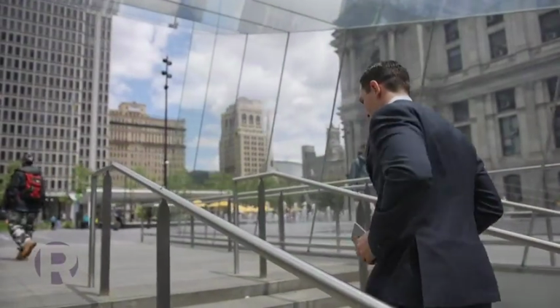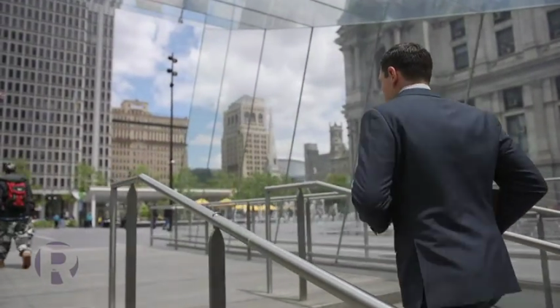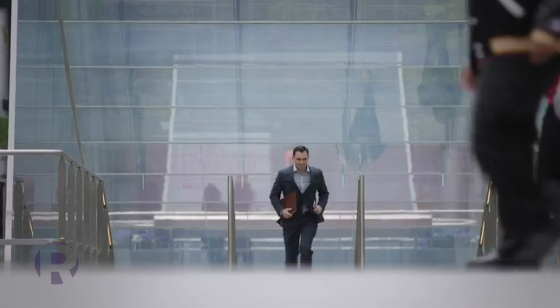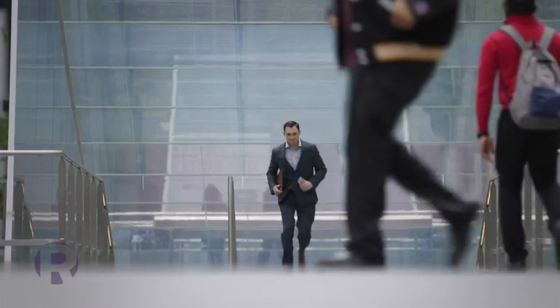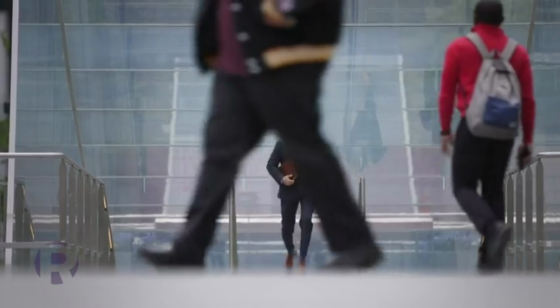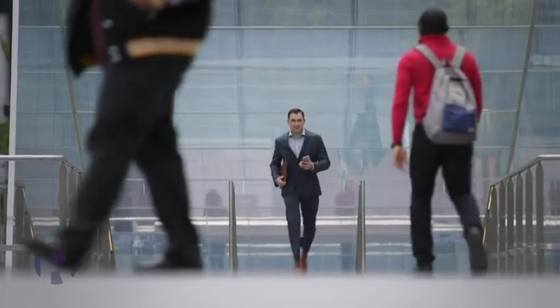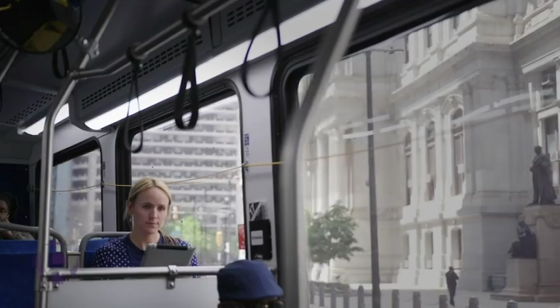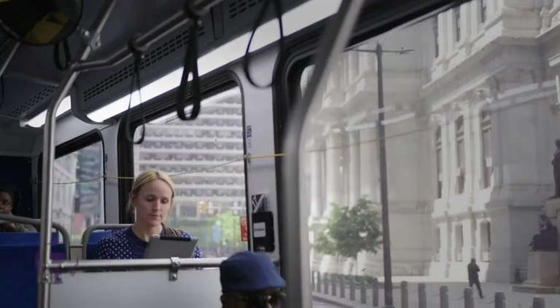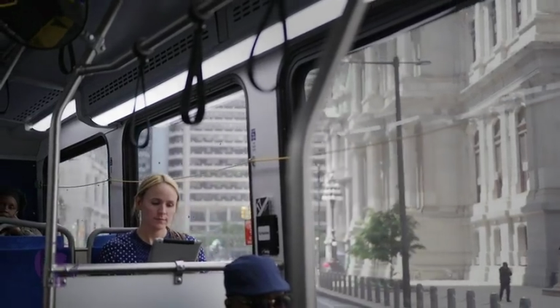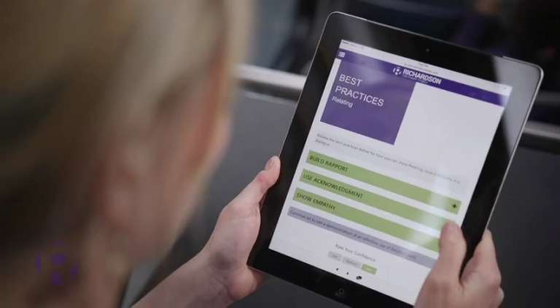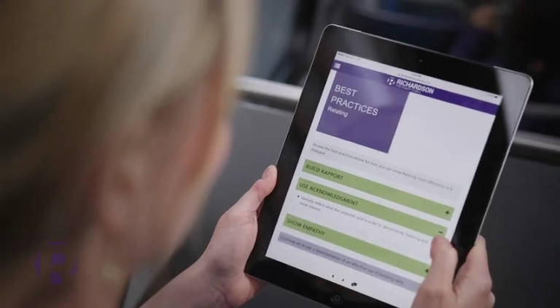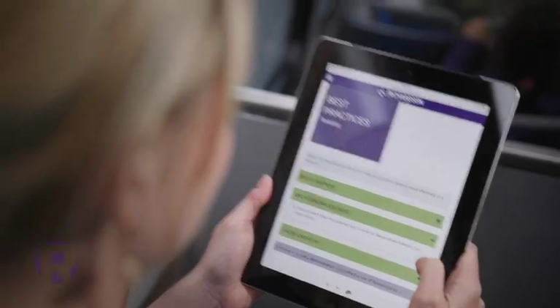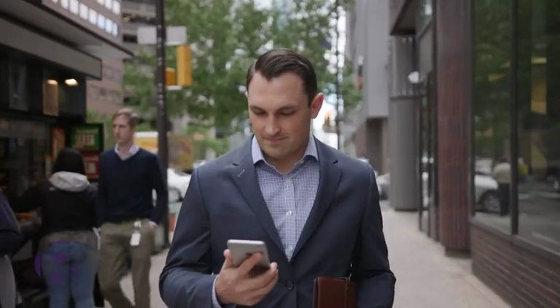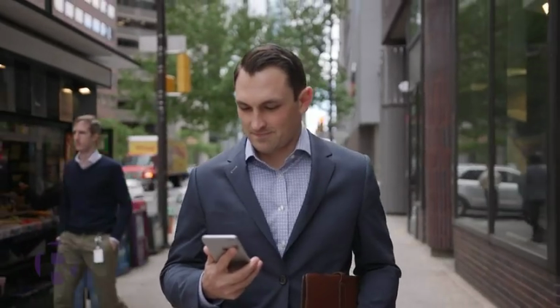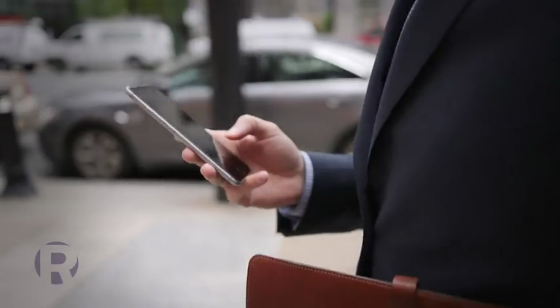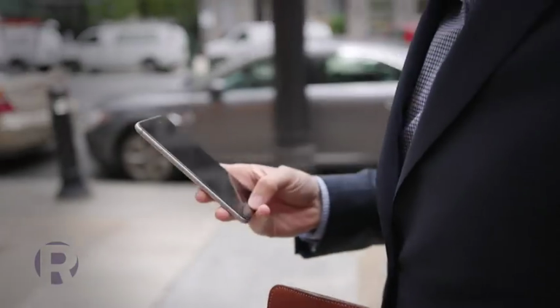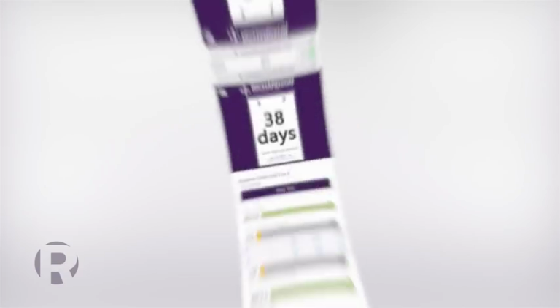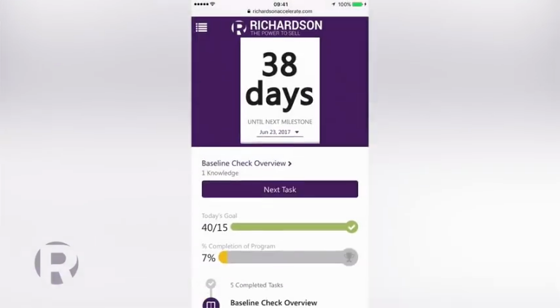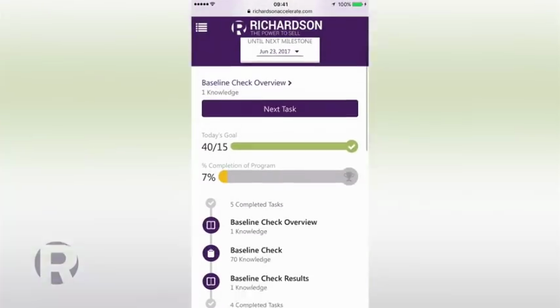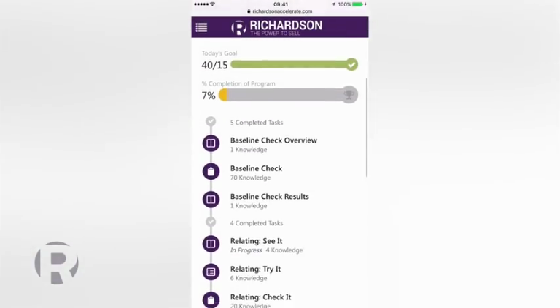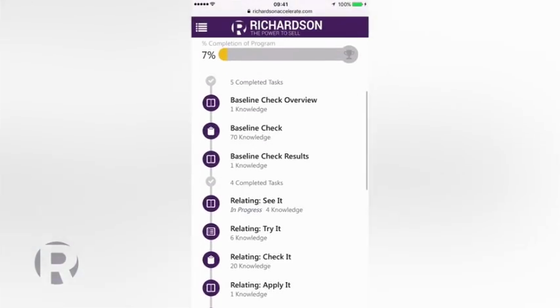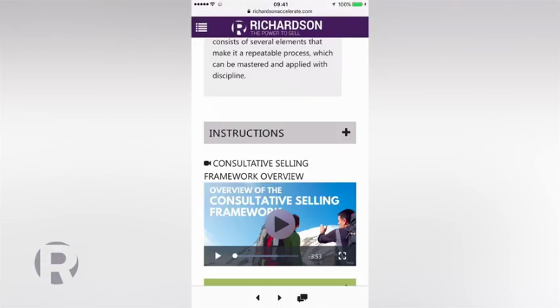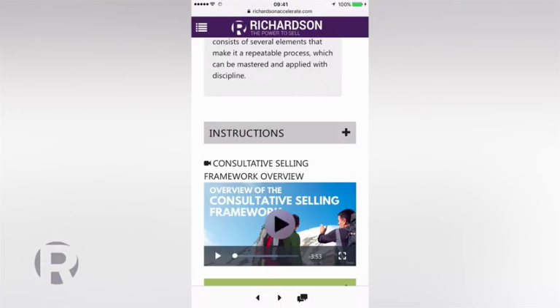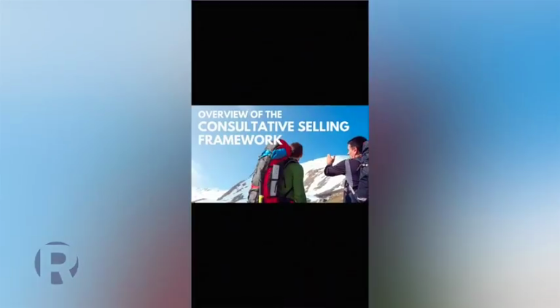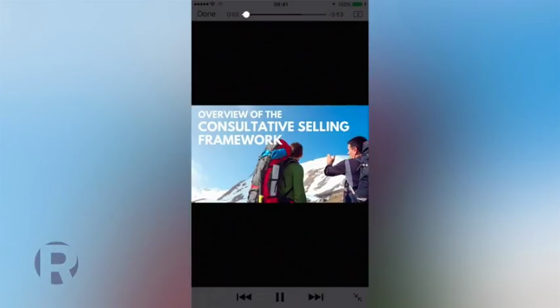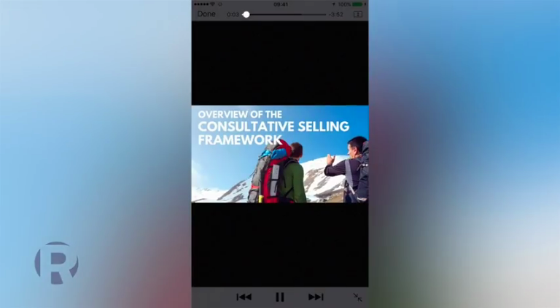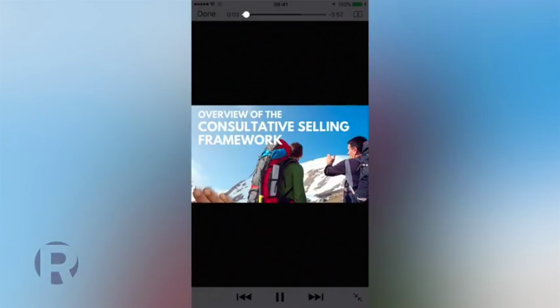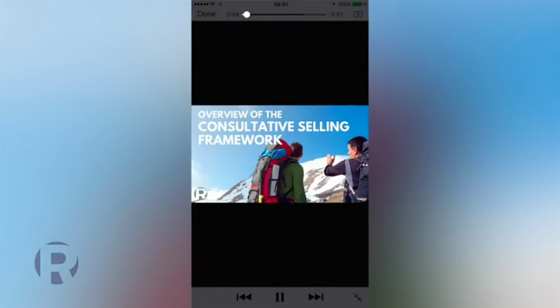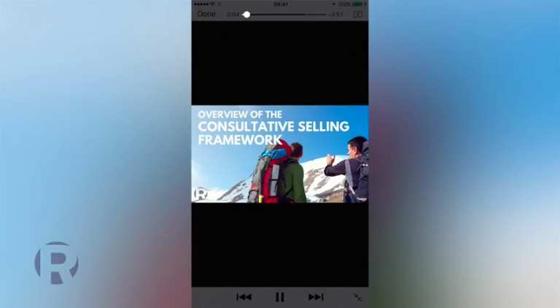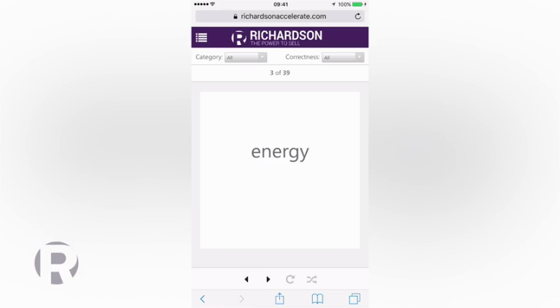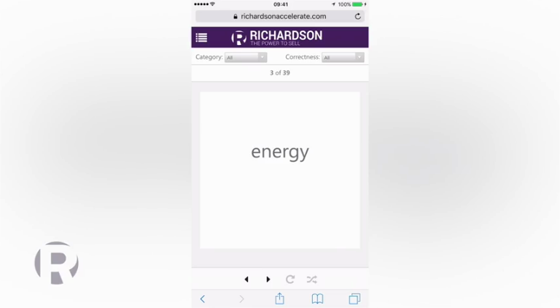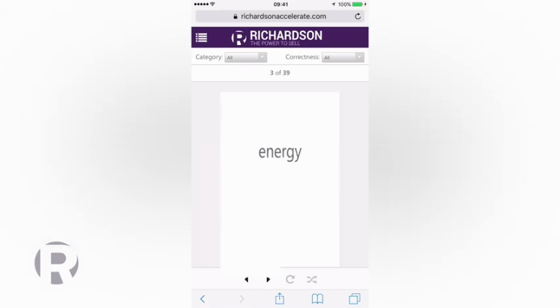Today's sellers are busy and on the go. They need tools that are easy to use and work anywhere. Accelerate's bite-sized modules, searchable videos, games, and intuitive design make learning fast, easy, and fun.